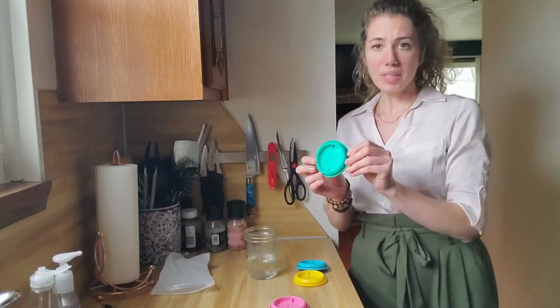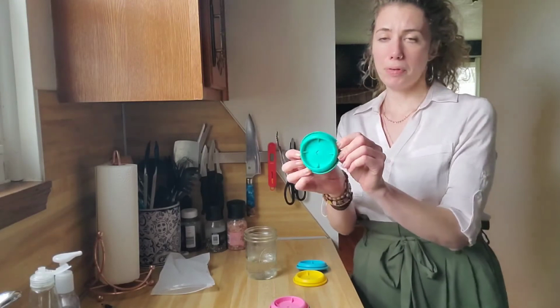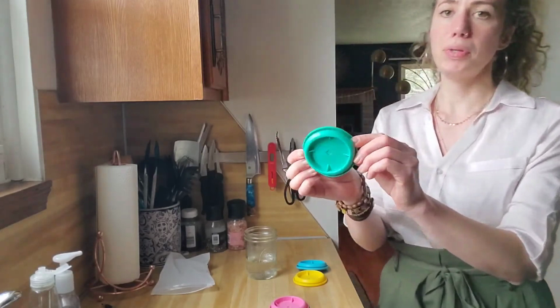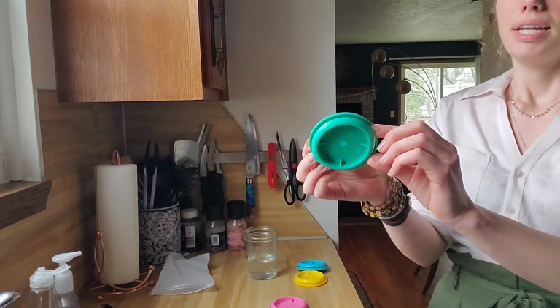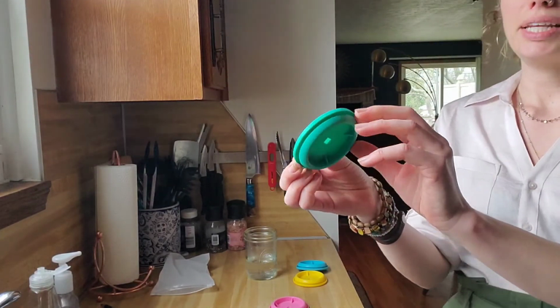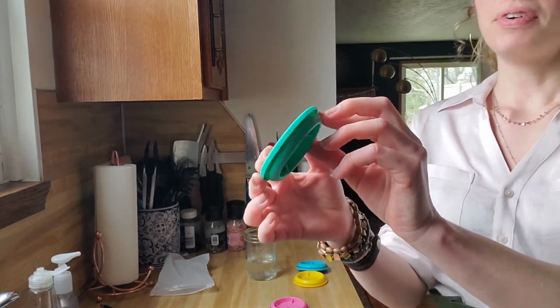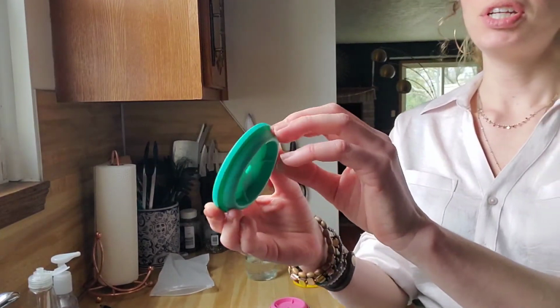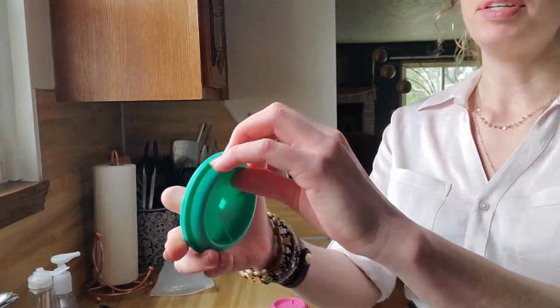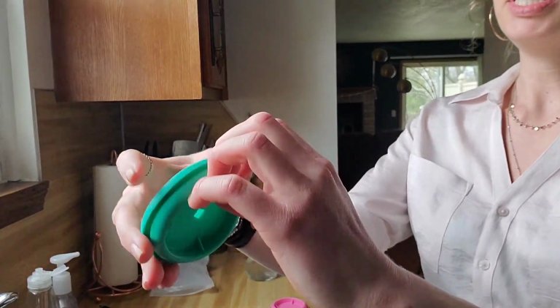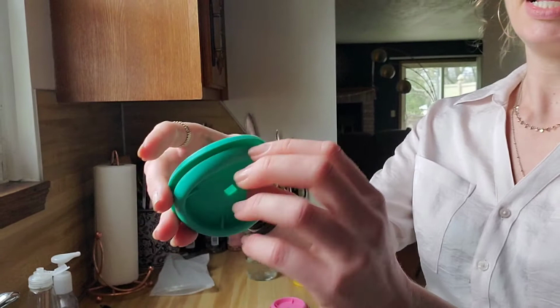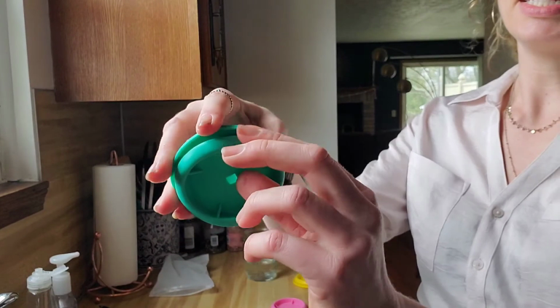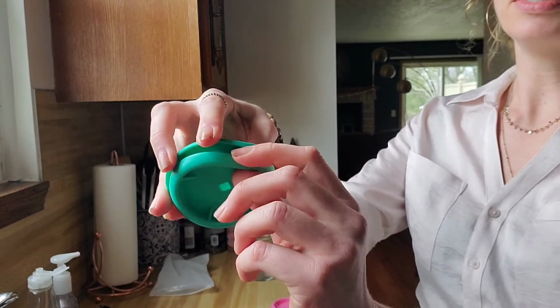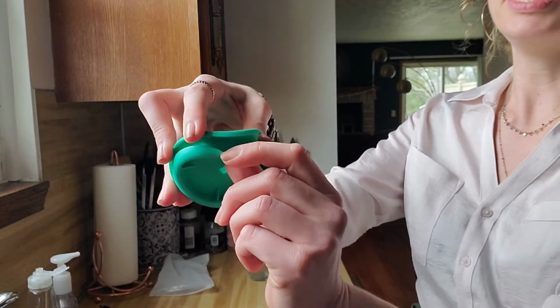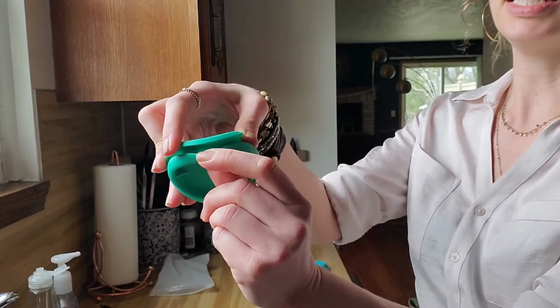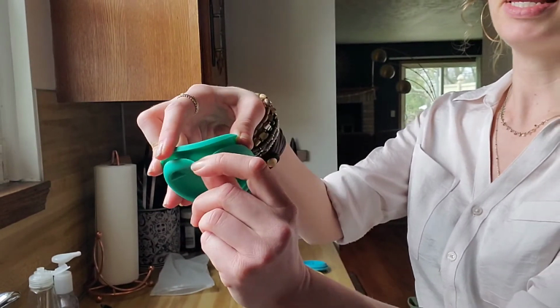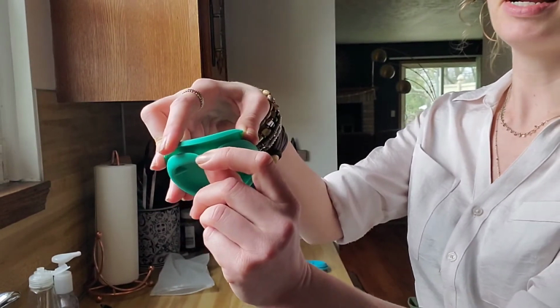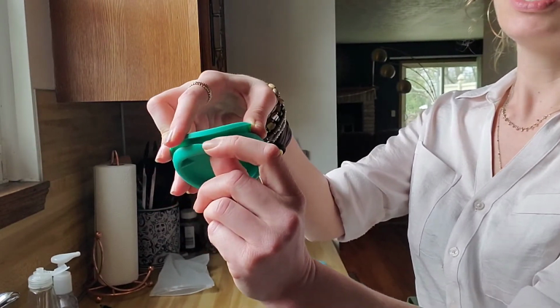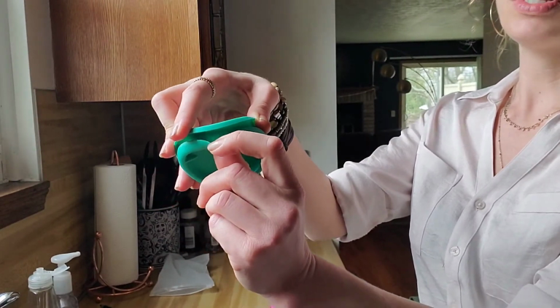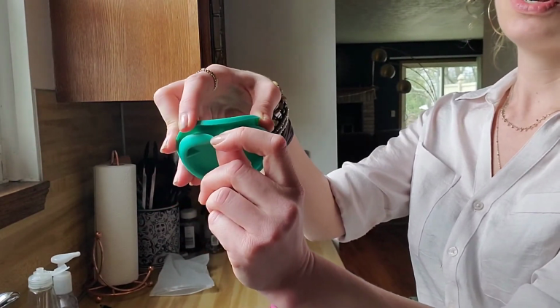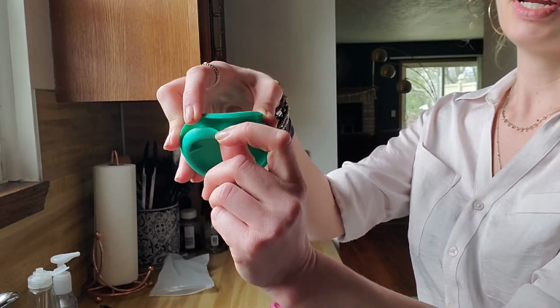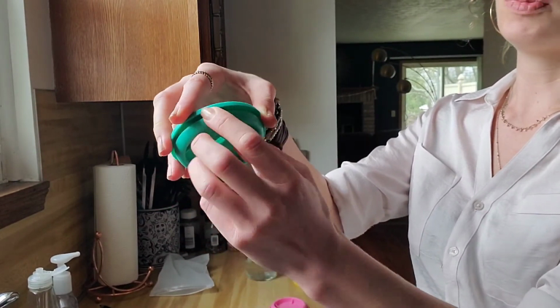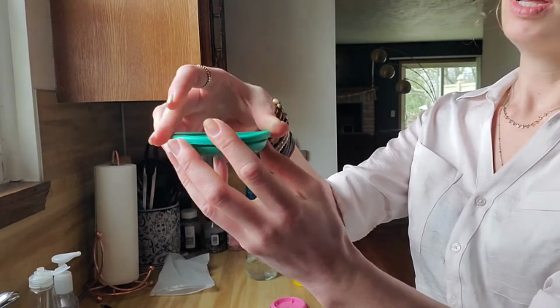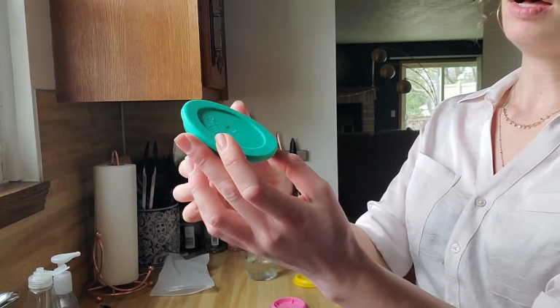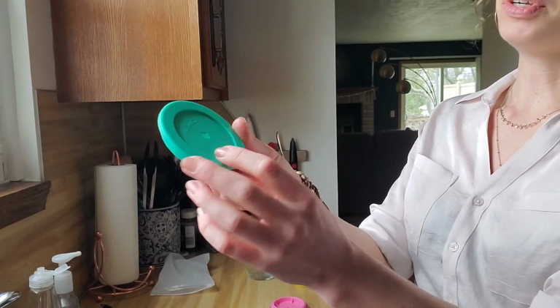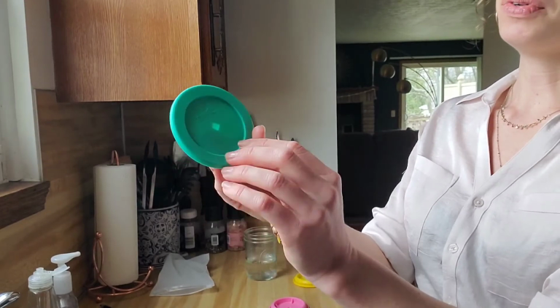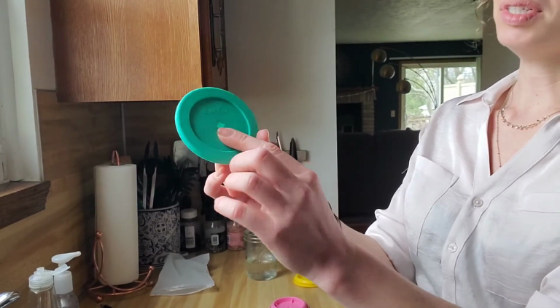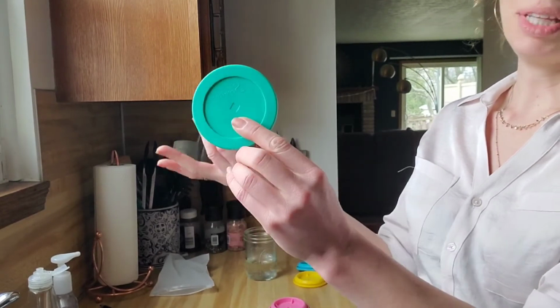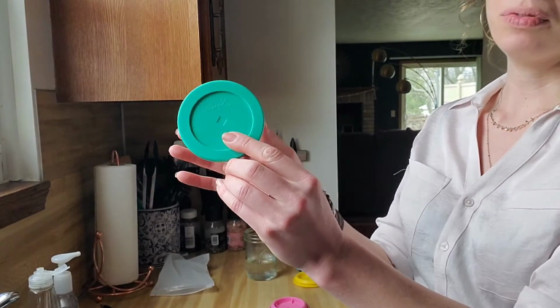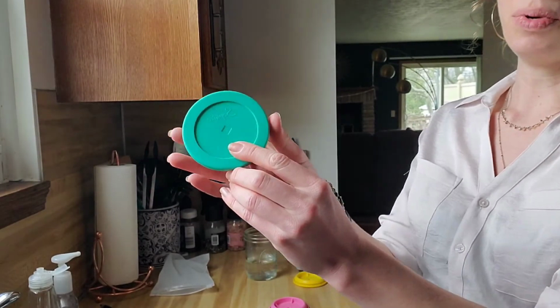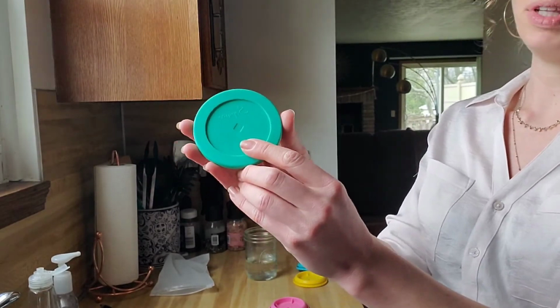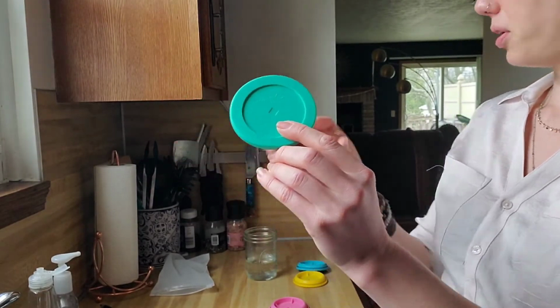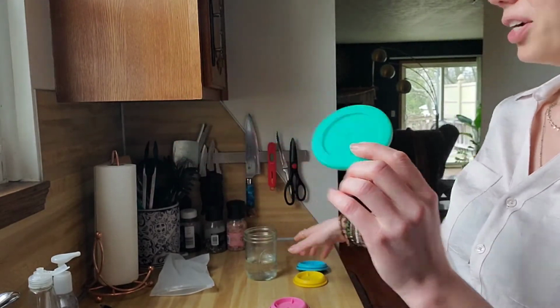As you can see, it has this little sealing lip right here, so it's also going to be leak-proof for your liquids as well.